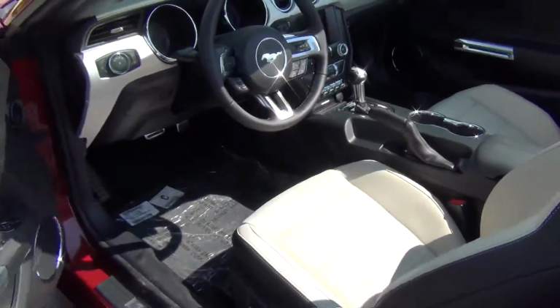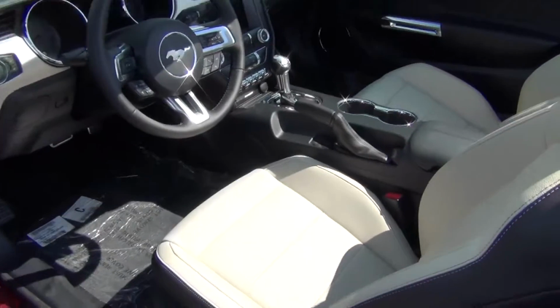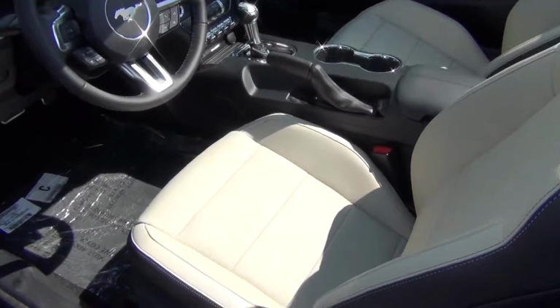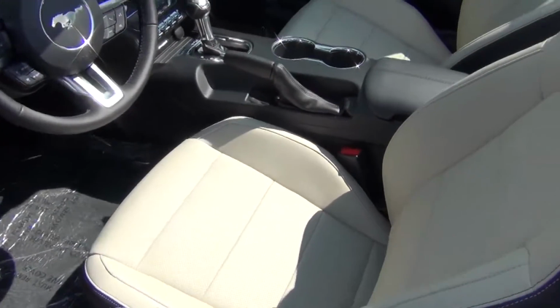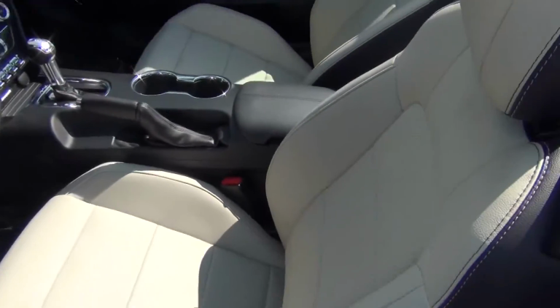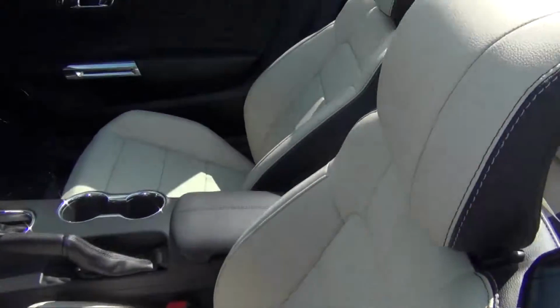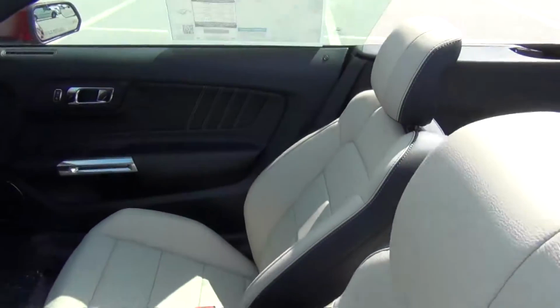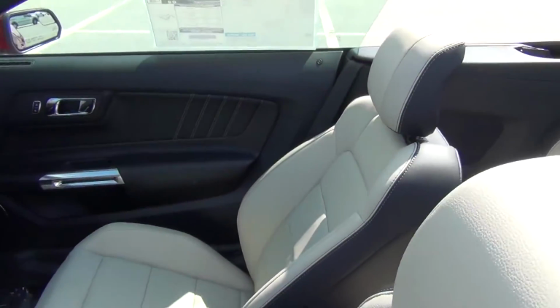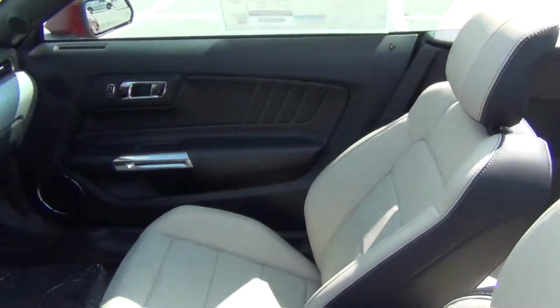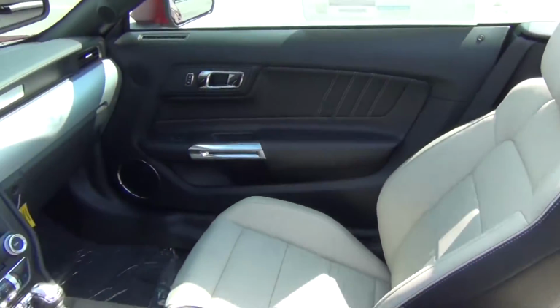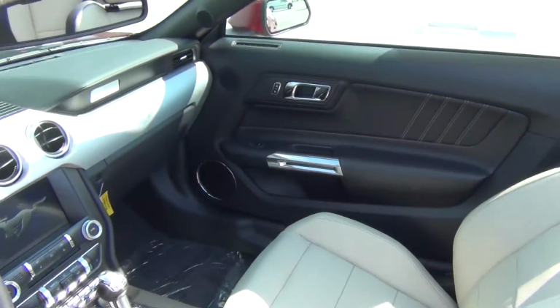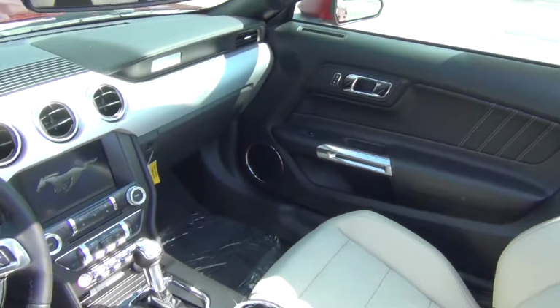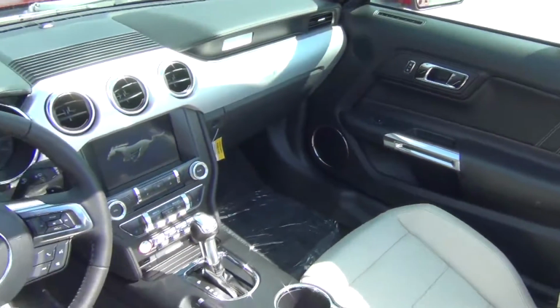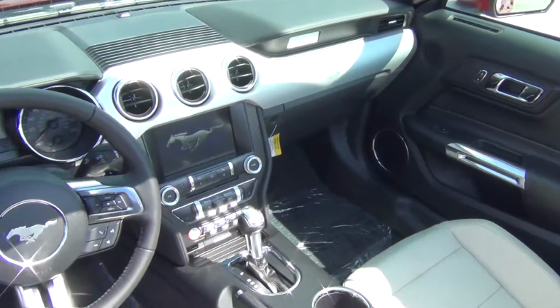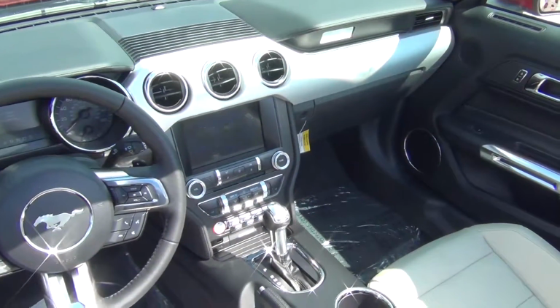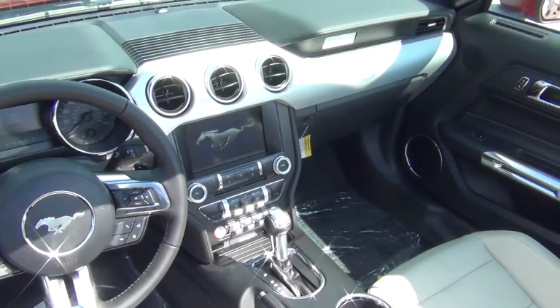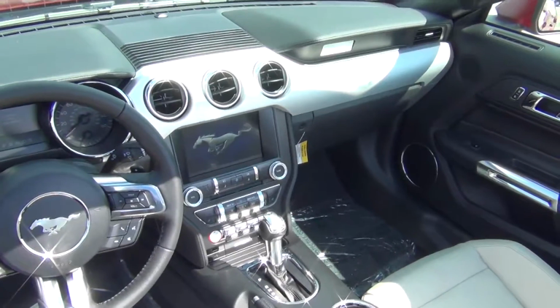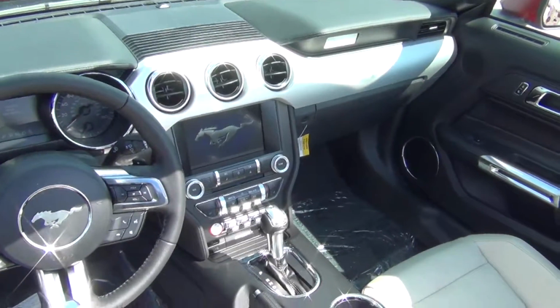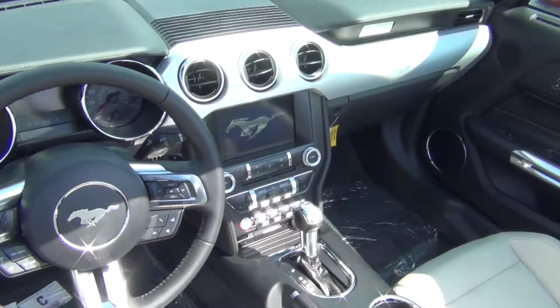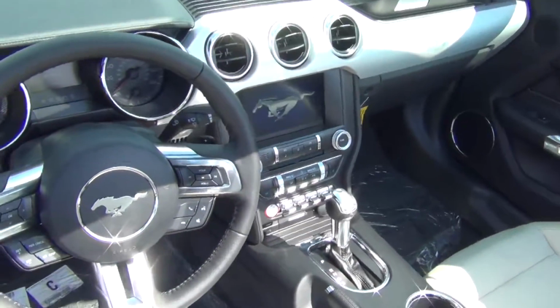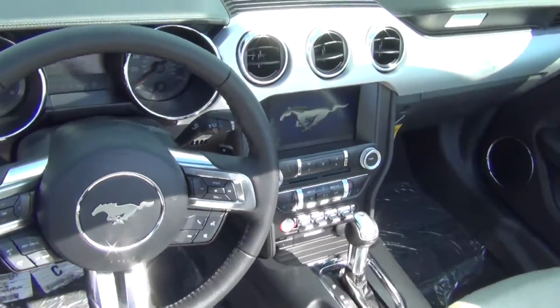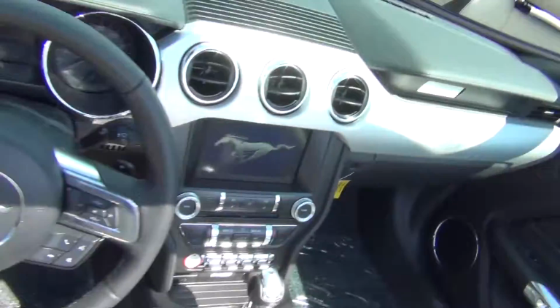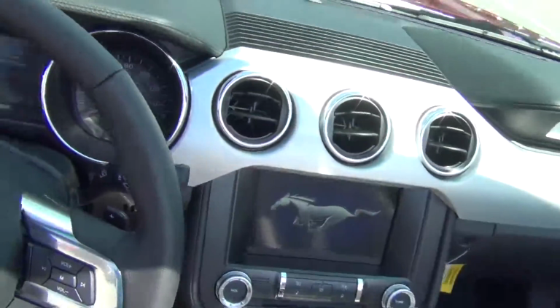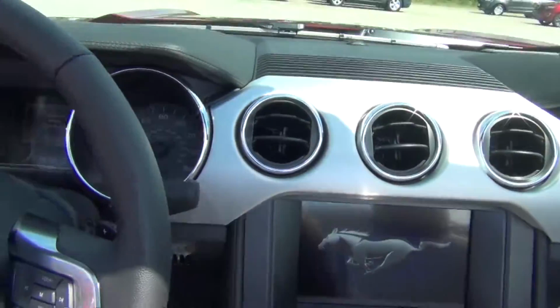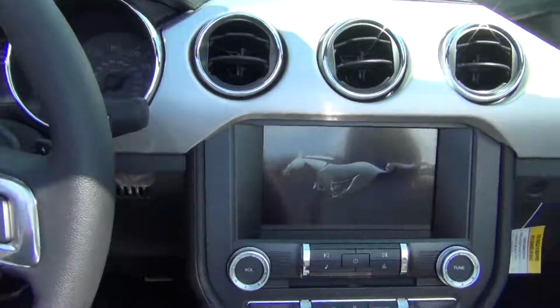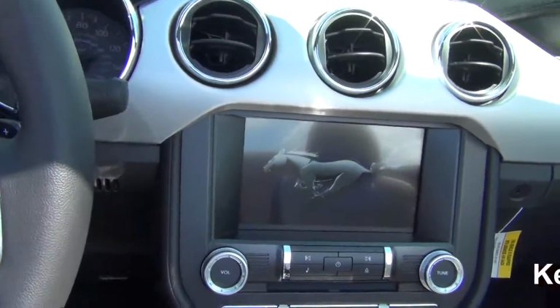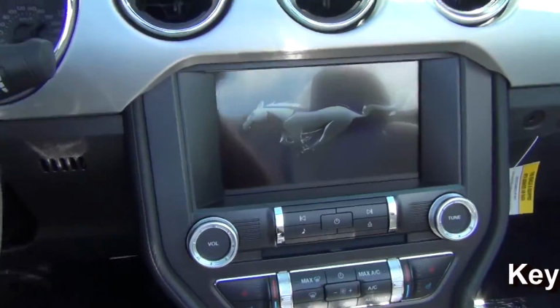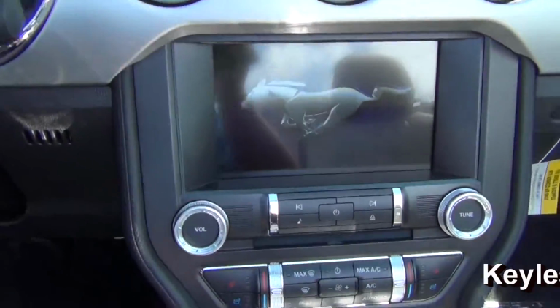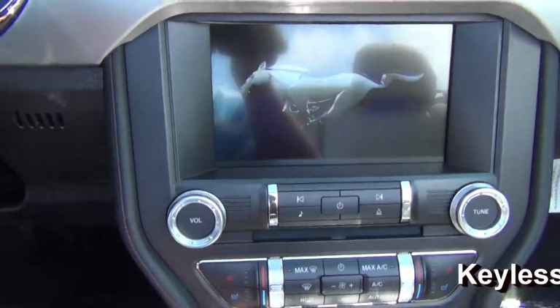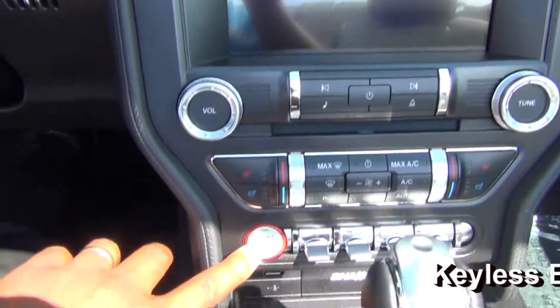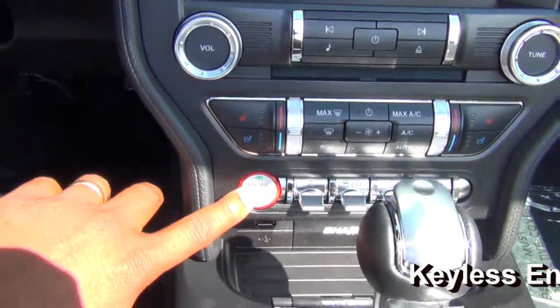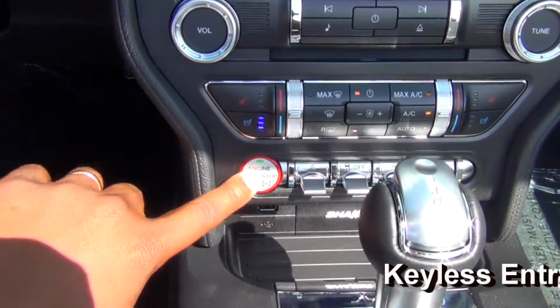Hop right into these beautiful ceramic seats. This is your welcome screen — press your button down here.